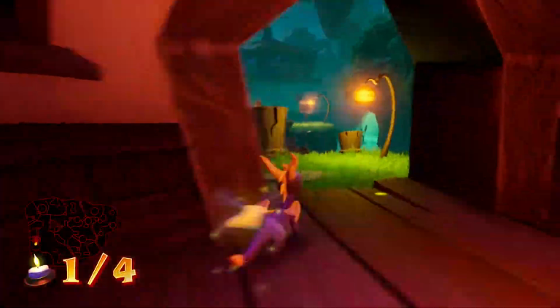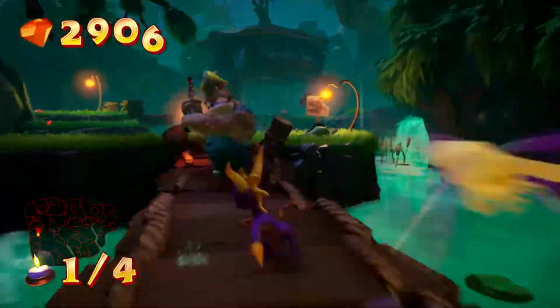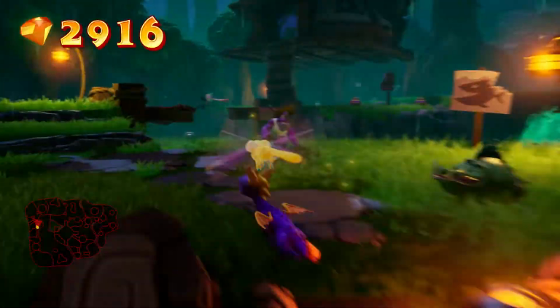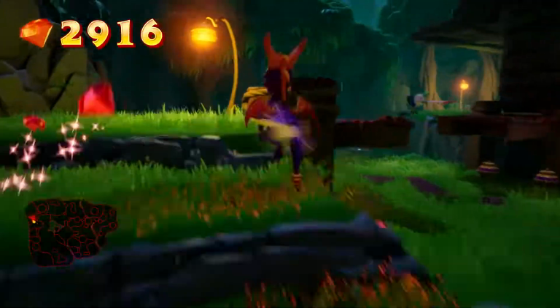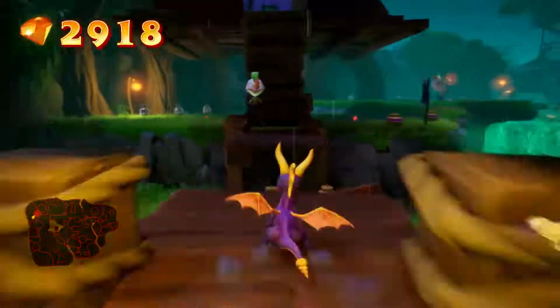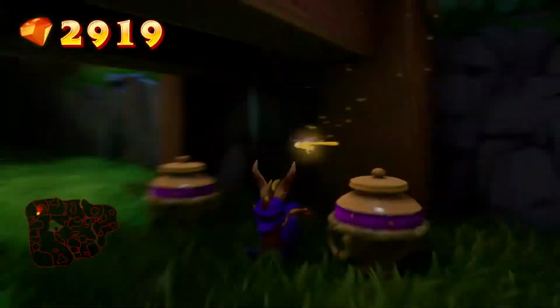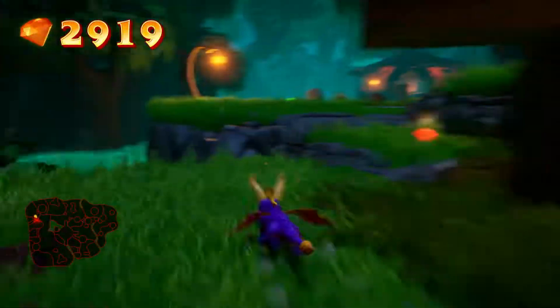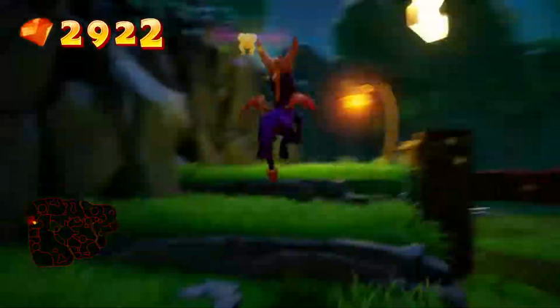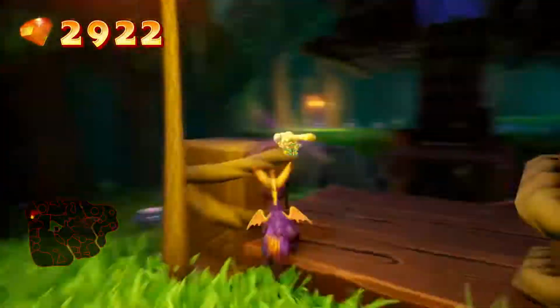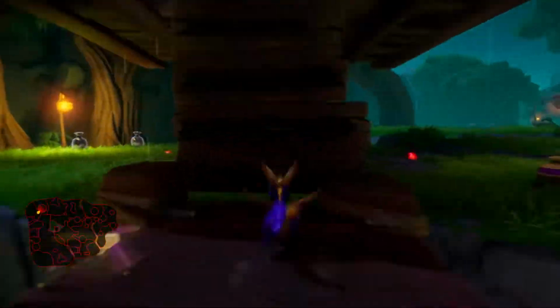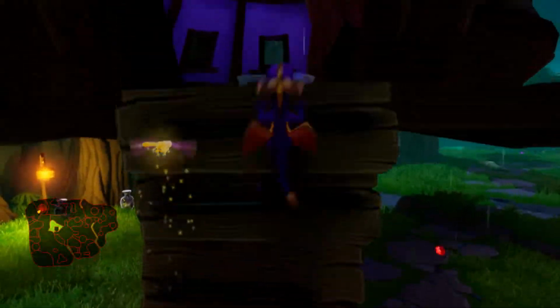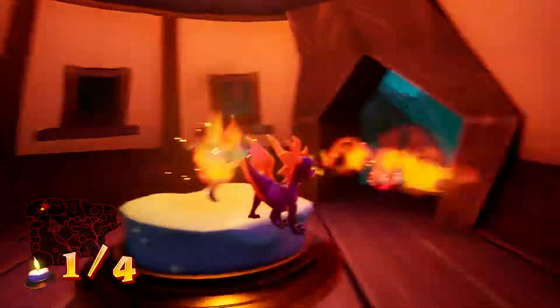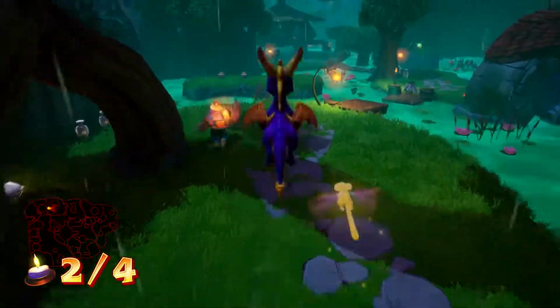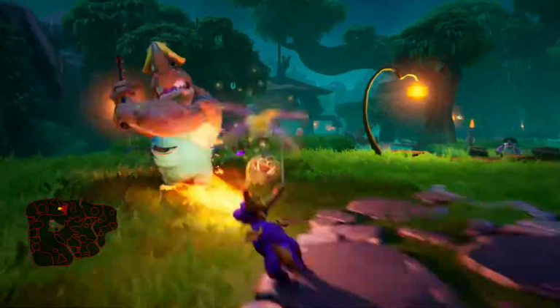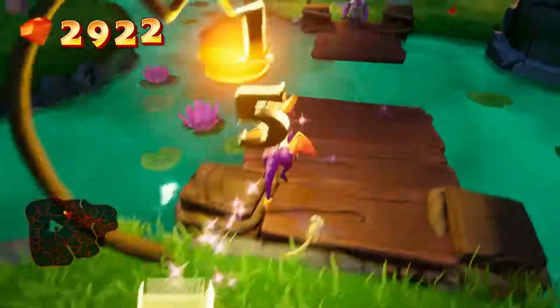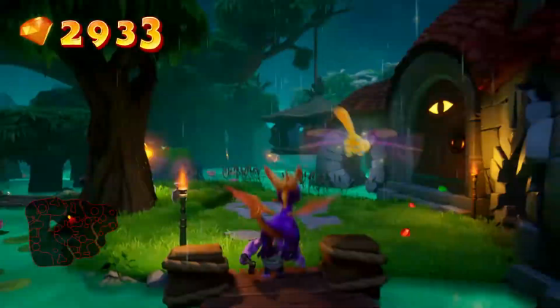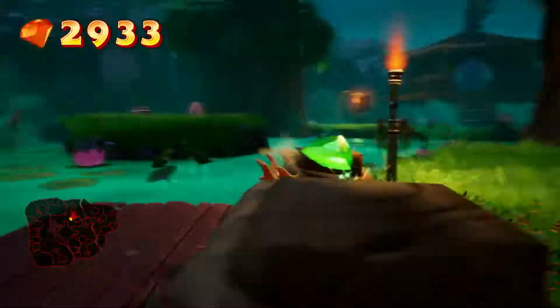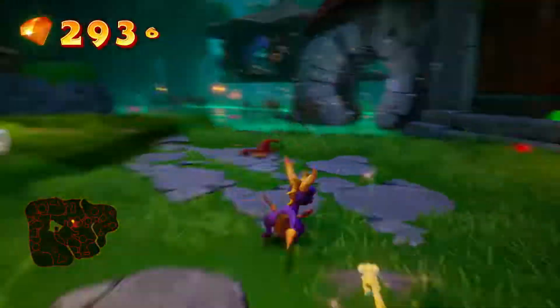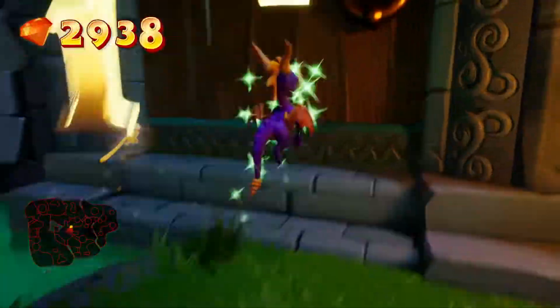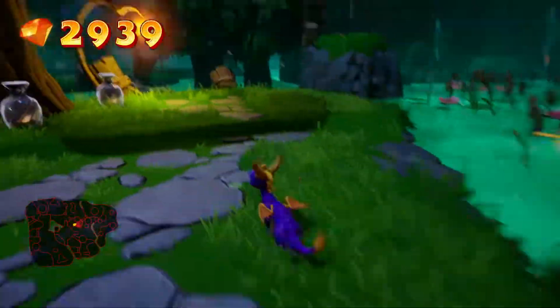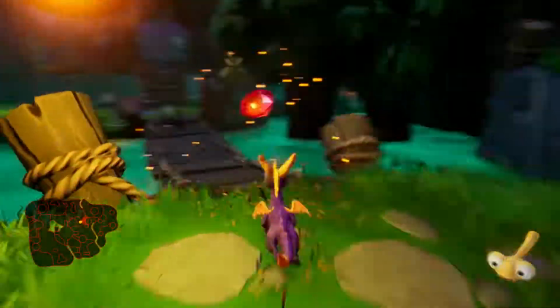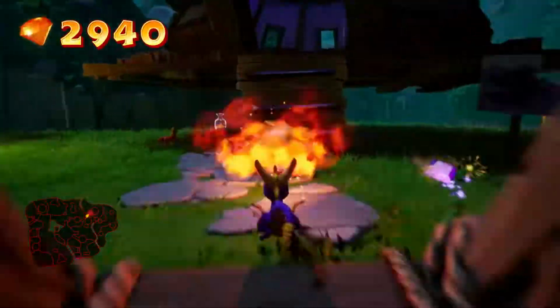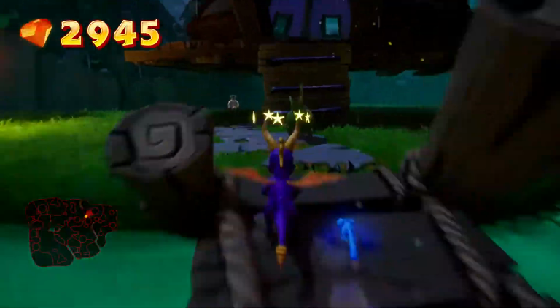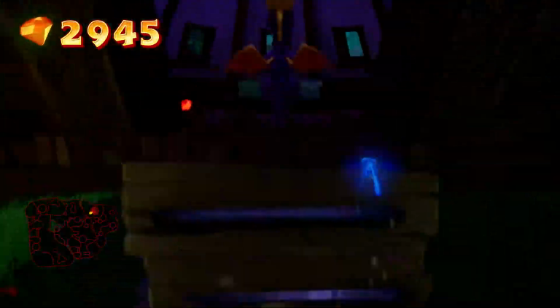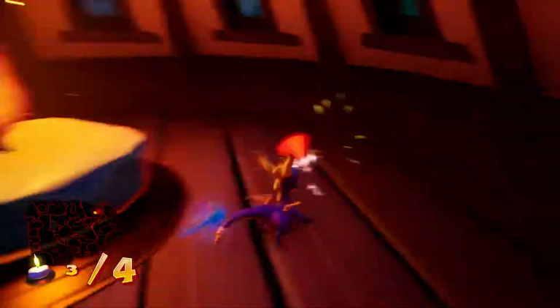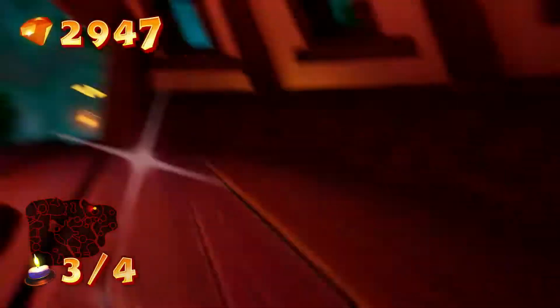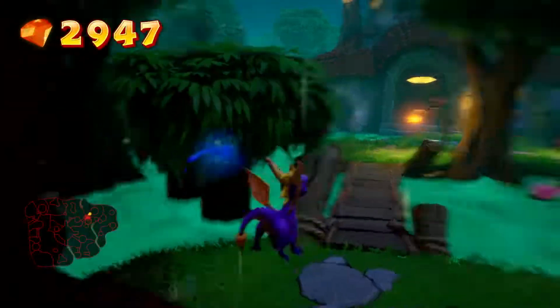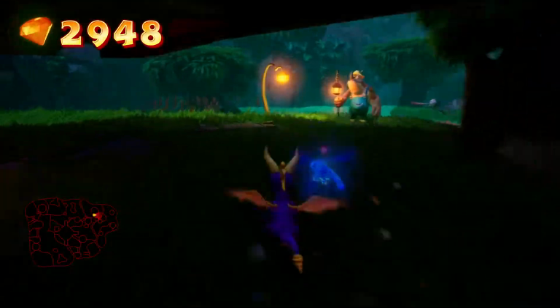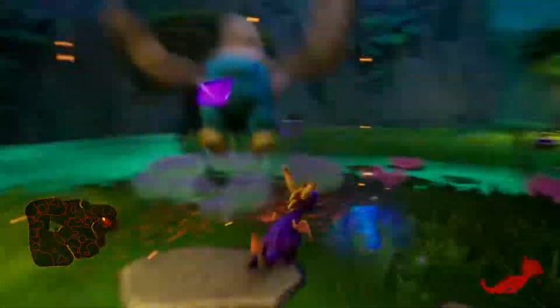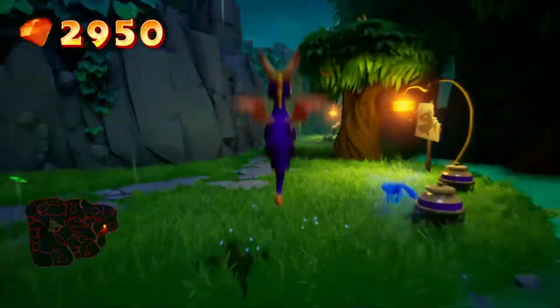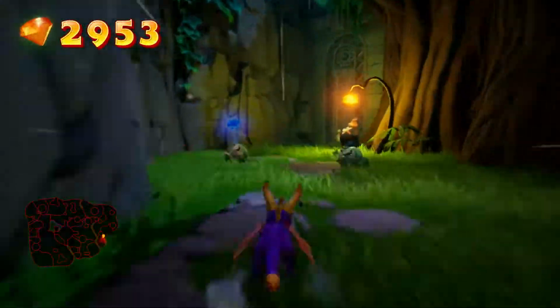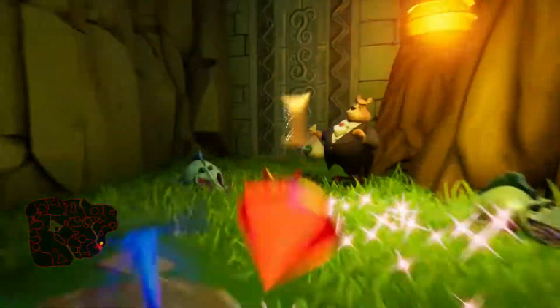Throughout this level there are going to be these candles — there are four of them that you have to flame. You want to flame all those and that will open up a new area where there's a purple portal to get to. It's a new area that has a sleepy, sleepy head — it's like a sleeping giant in it.